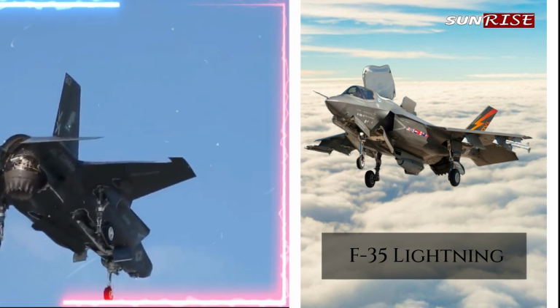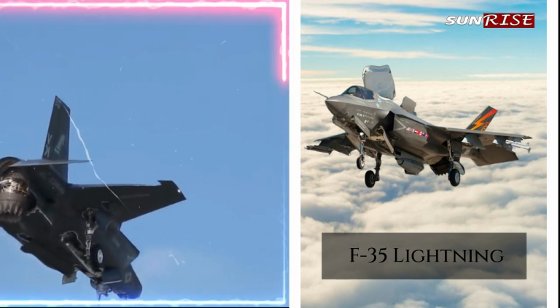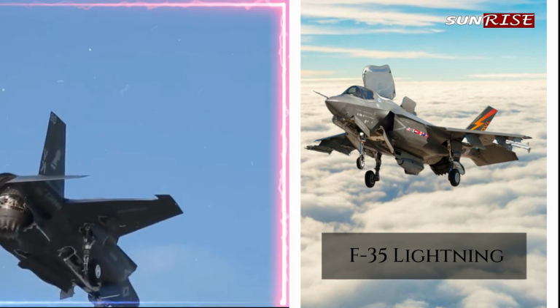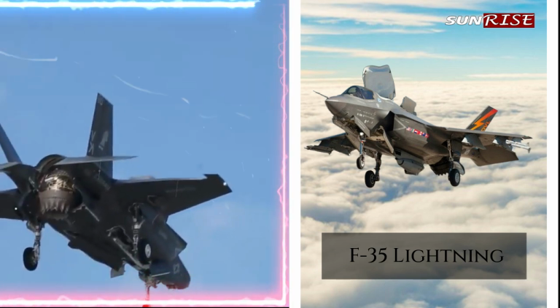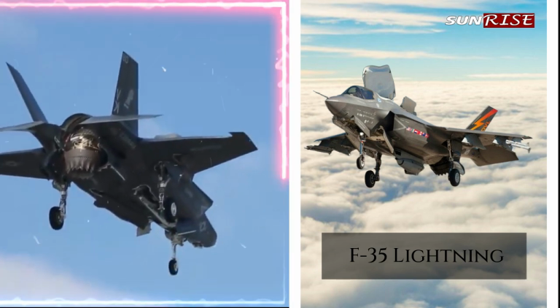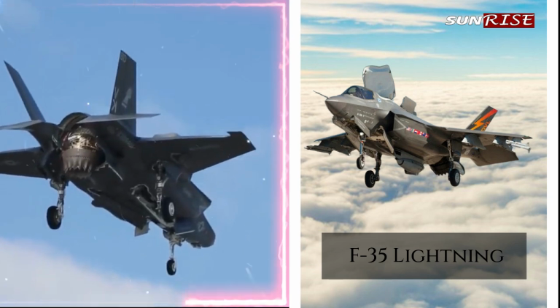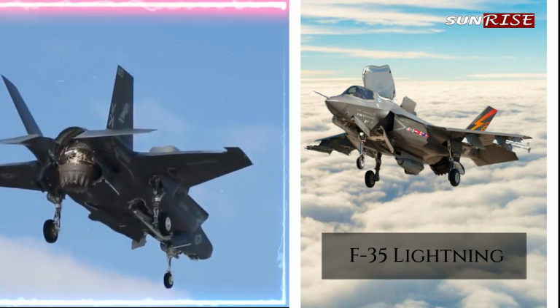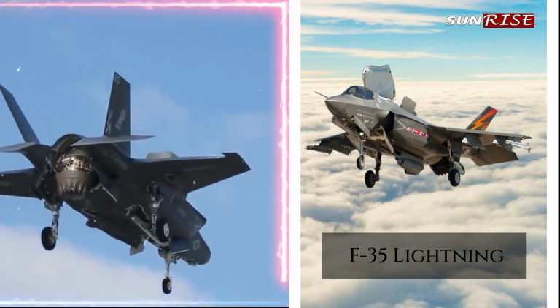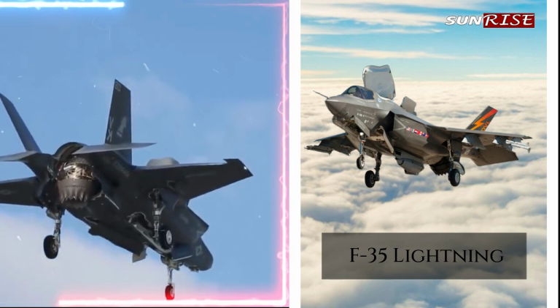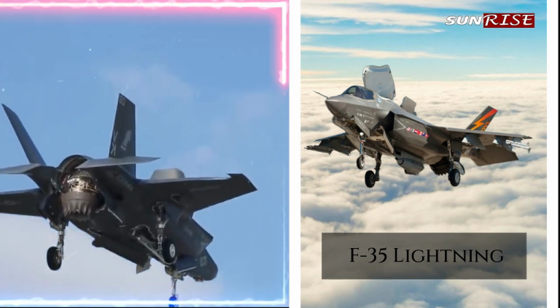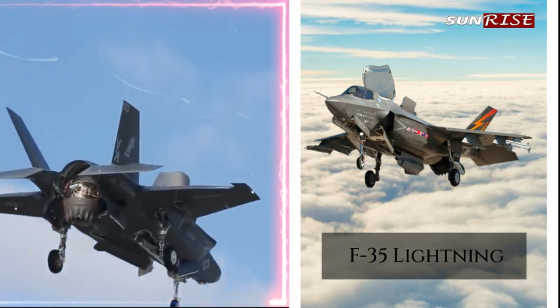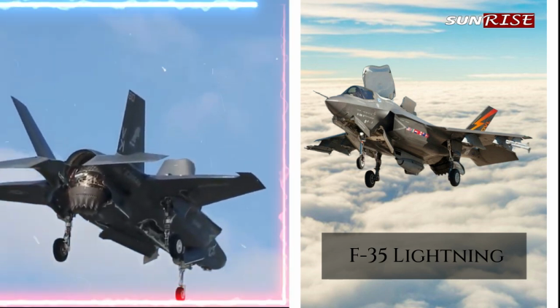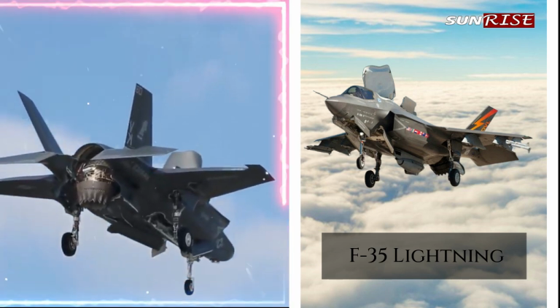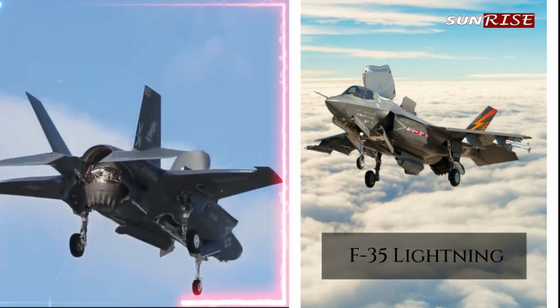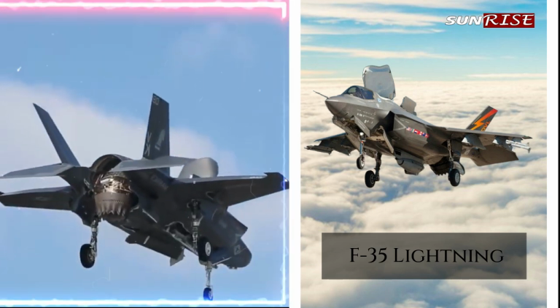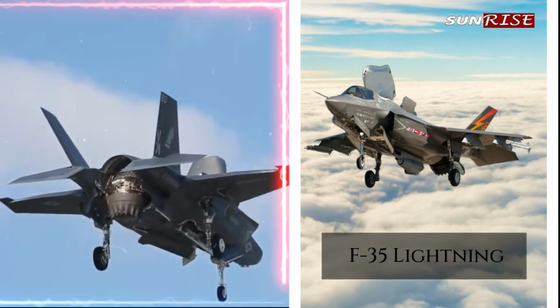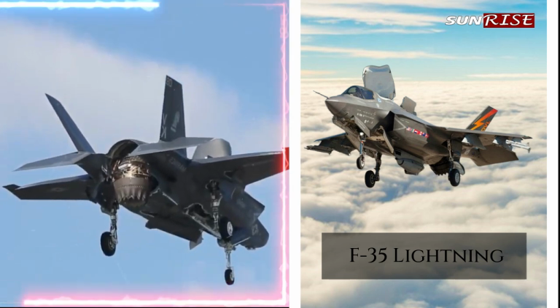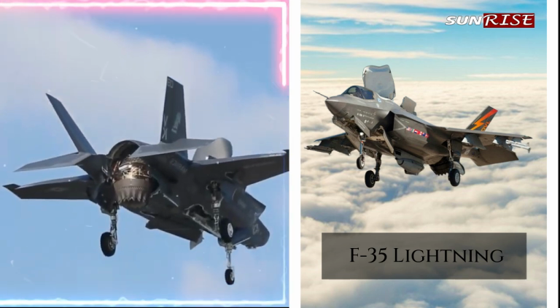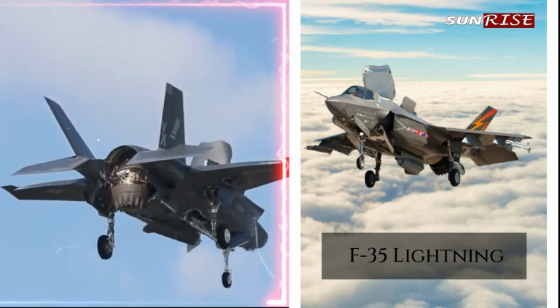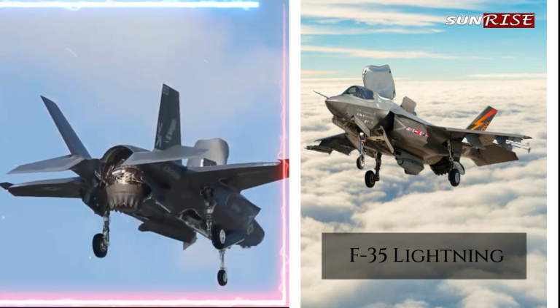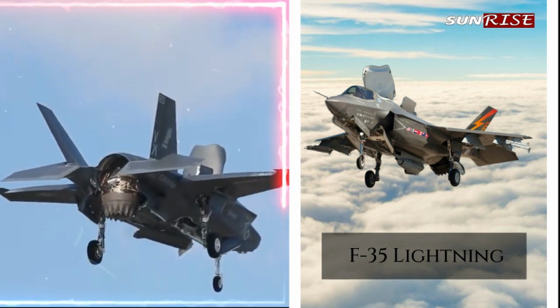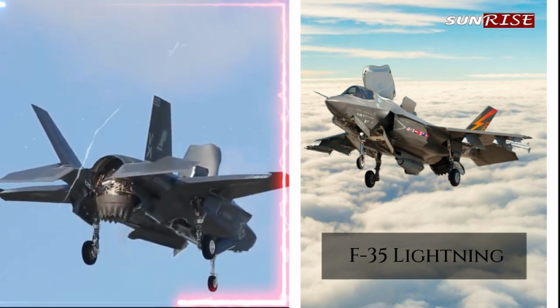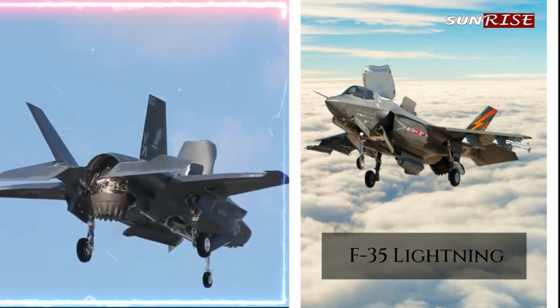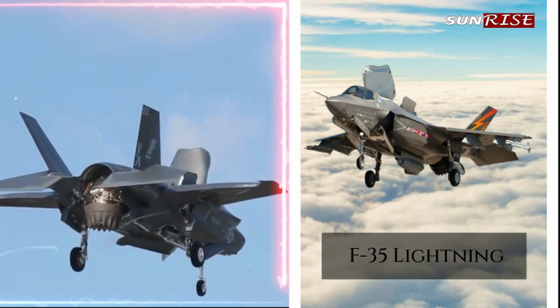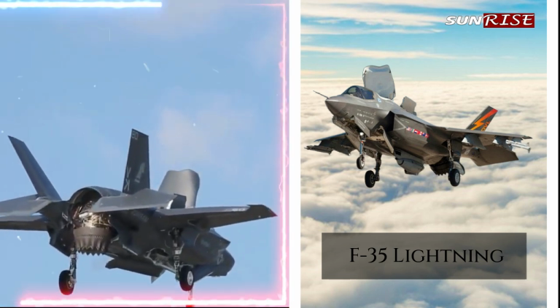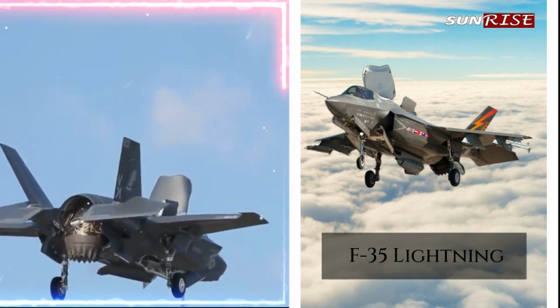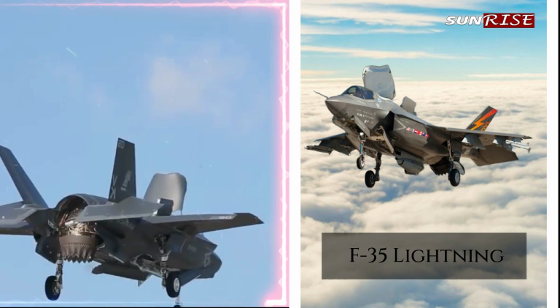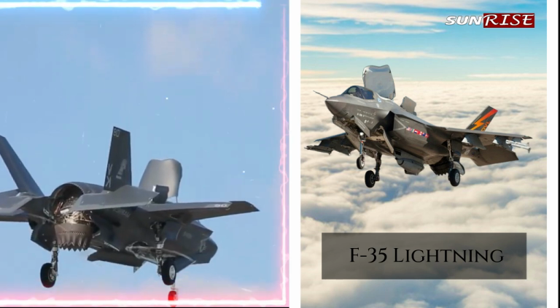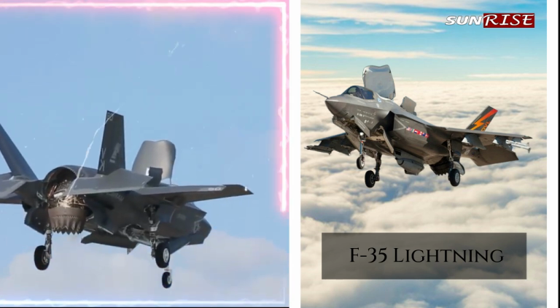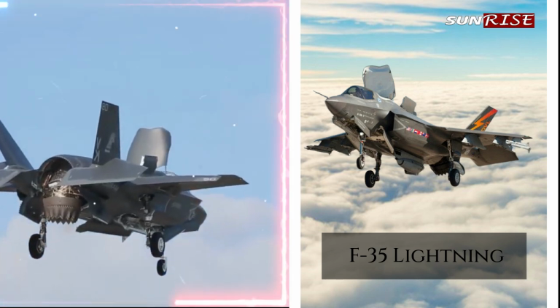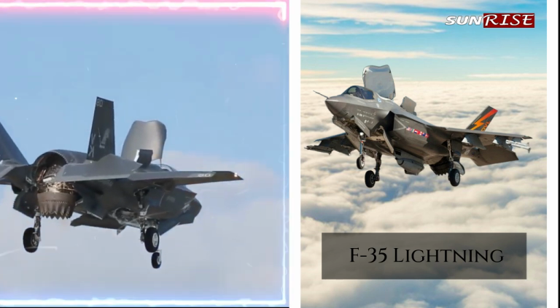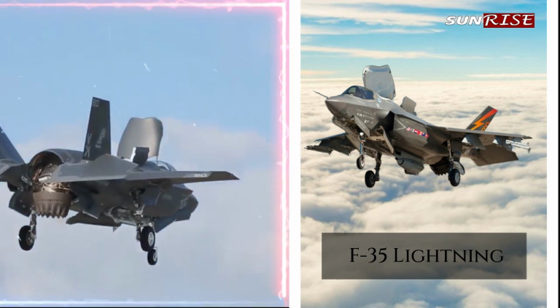High speed and maneuverability: the F-35 is a very agile and maneuverable aircraft, which makes it very effective in evading enemy air defenses and engaging in air-to-air and air-to-ground combat. This makes it a versatile platform that can be used in a variety of mission scenarios.